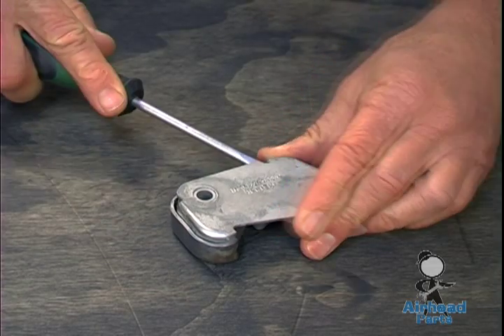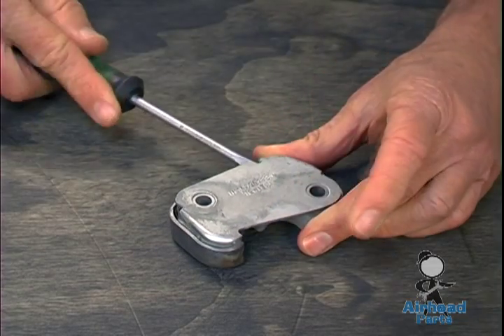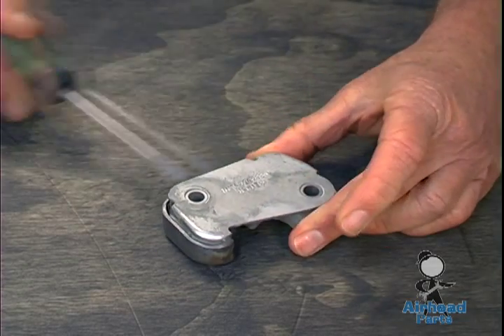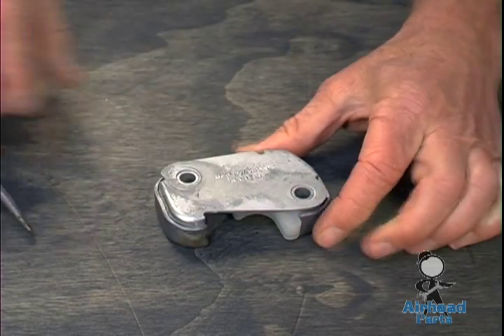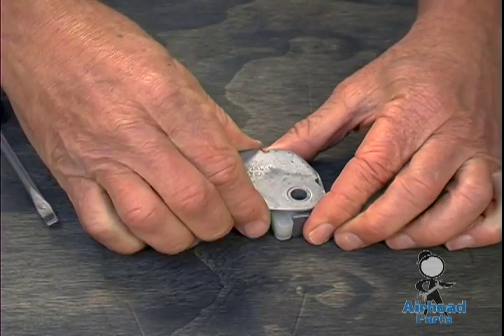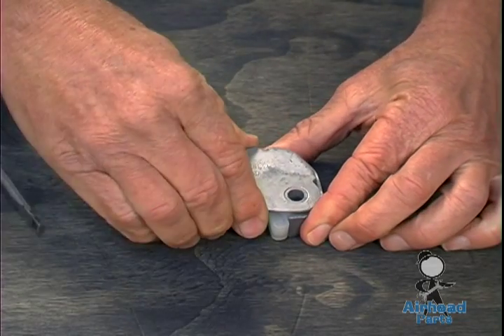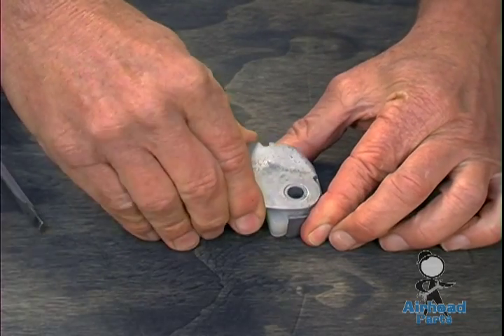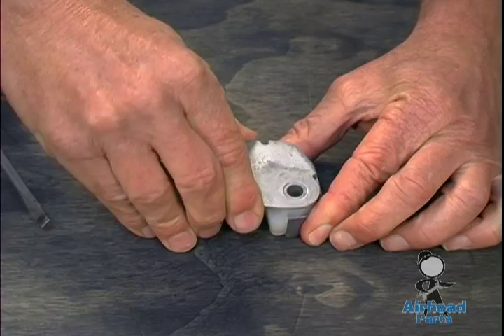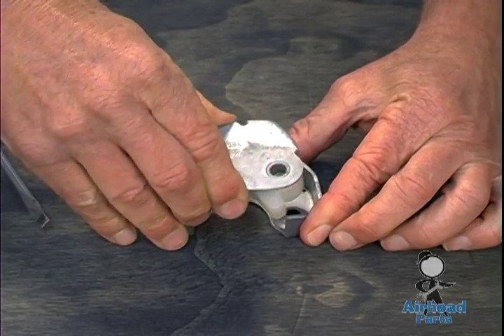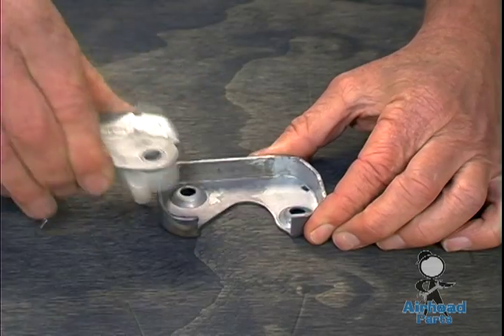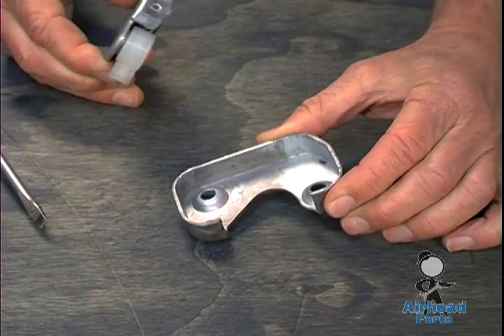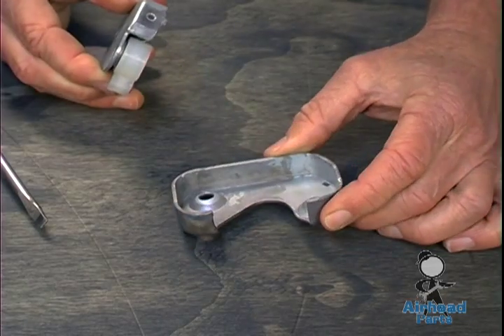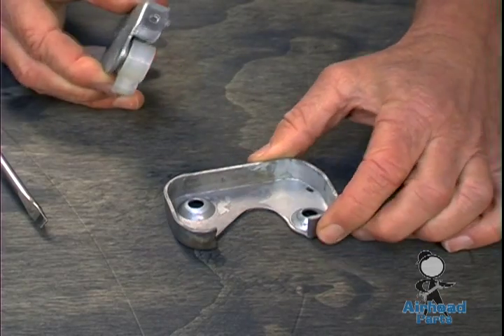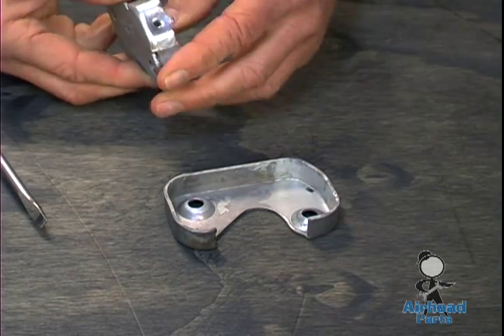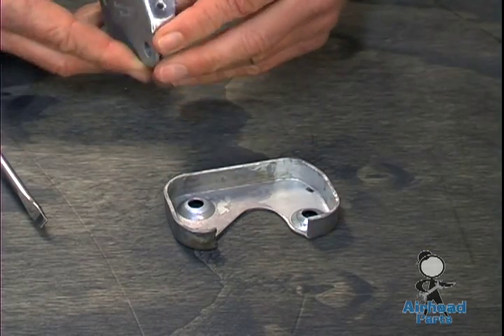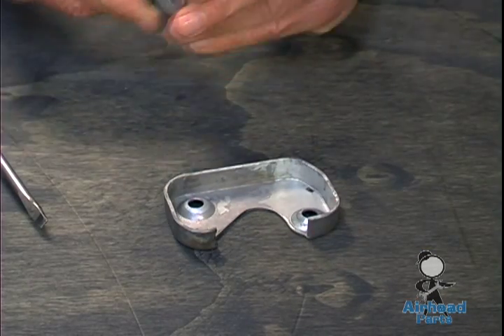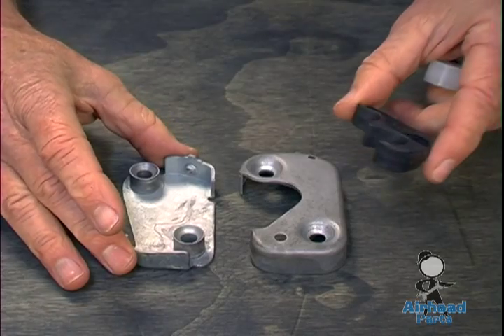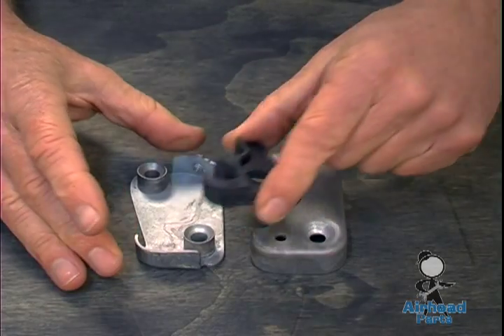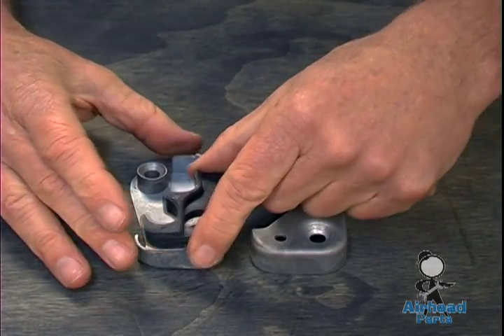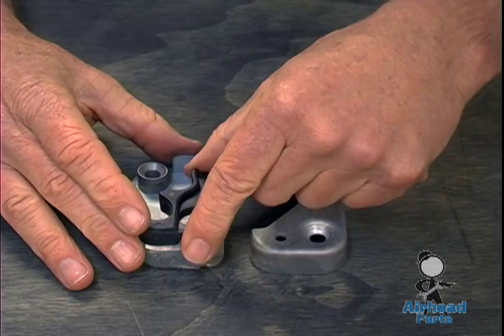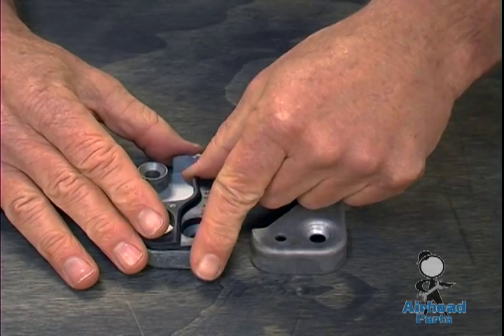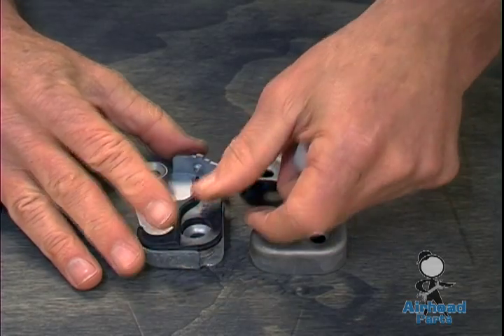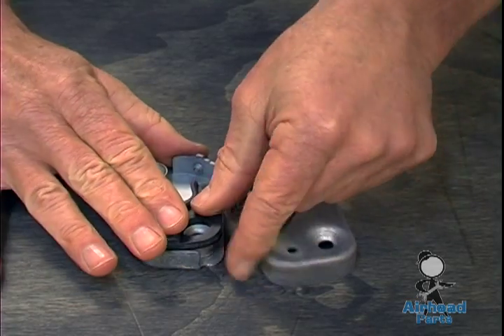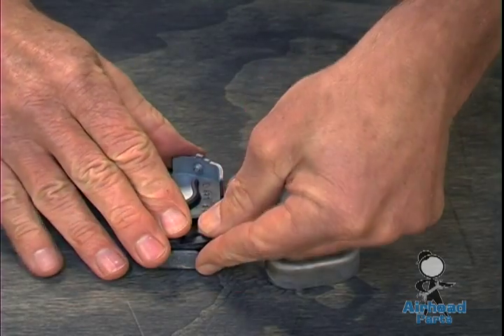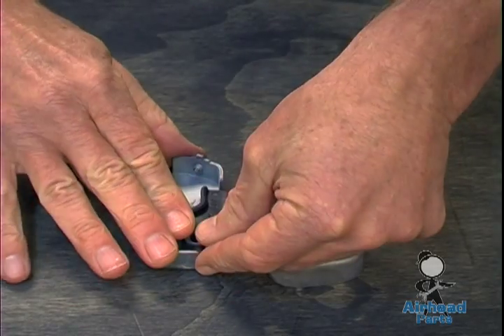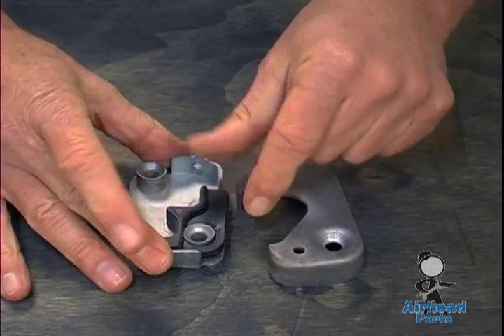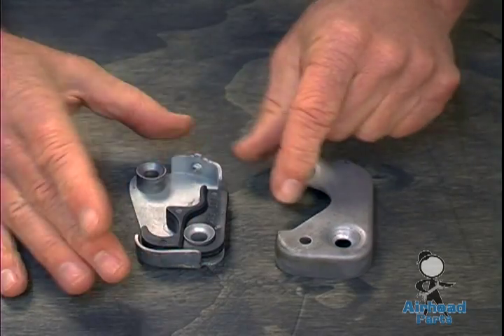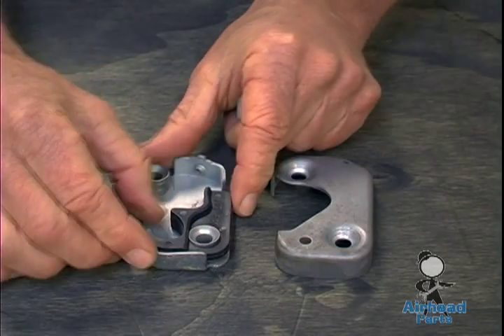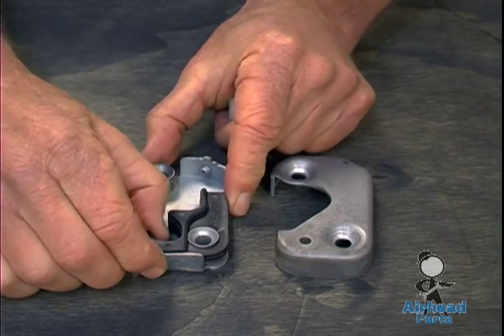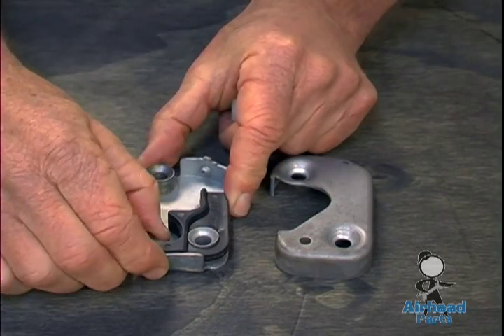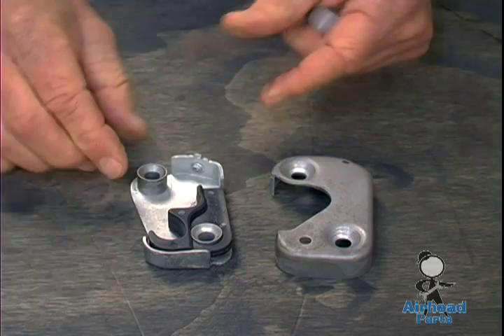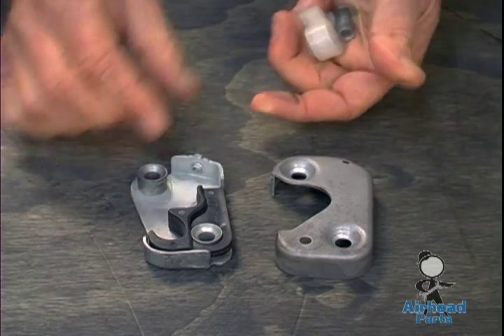Work up towards the front part; once it starts to come apart — there you go. This is the bottom piece, this is the part that usually goes bad — clicks in there like that.